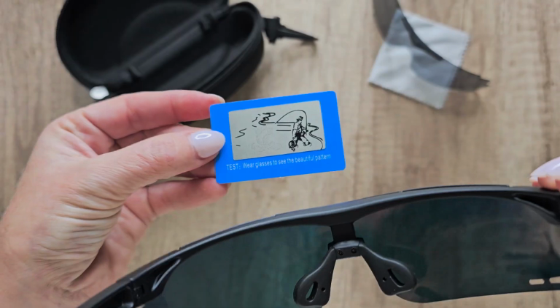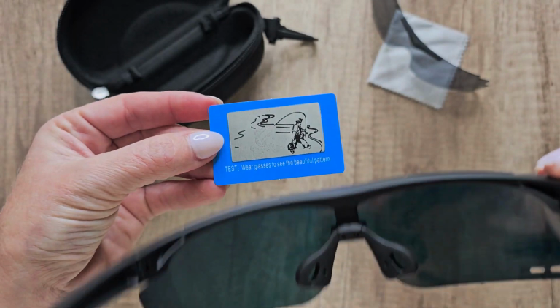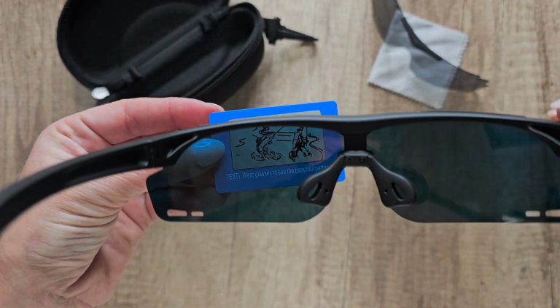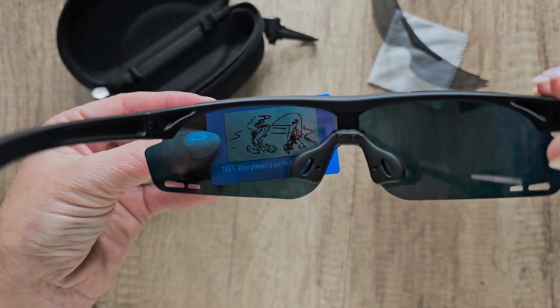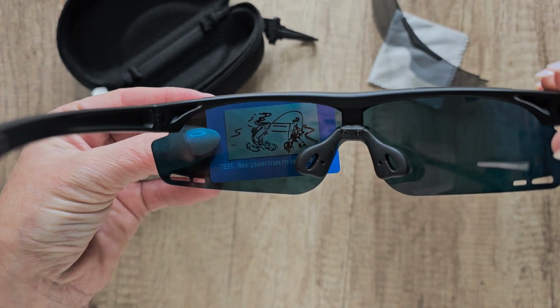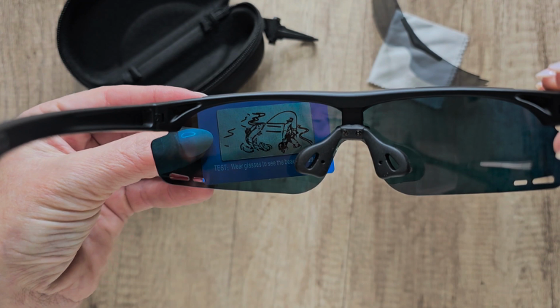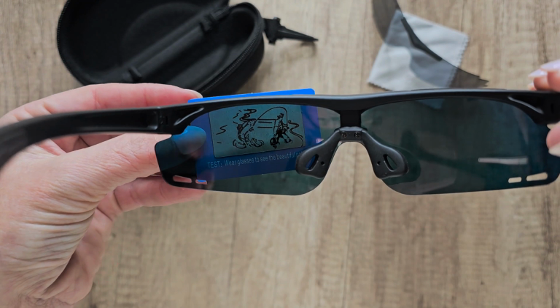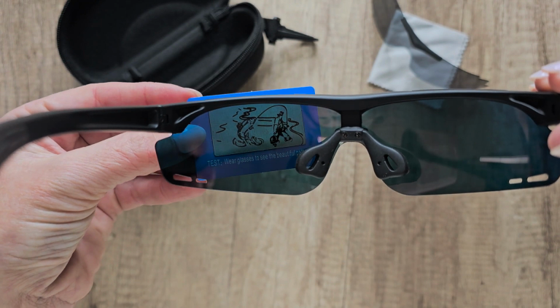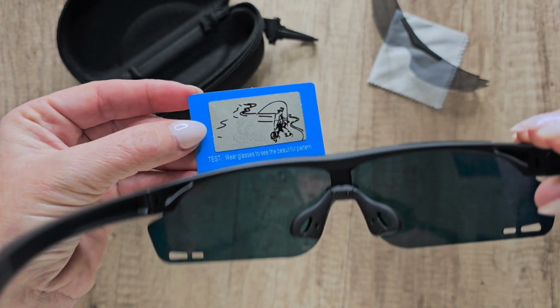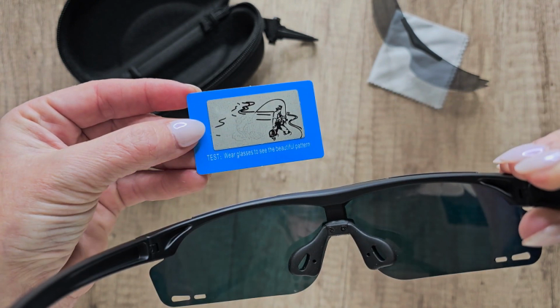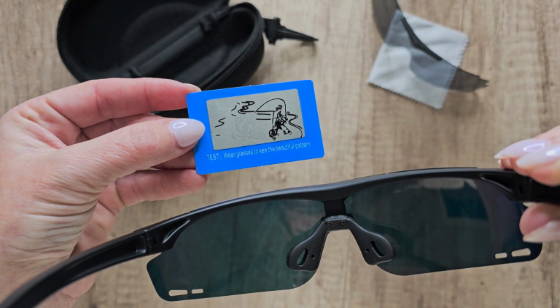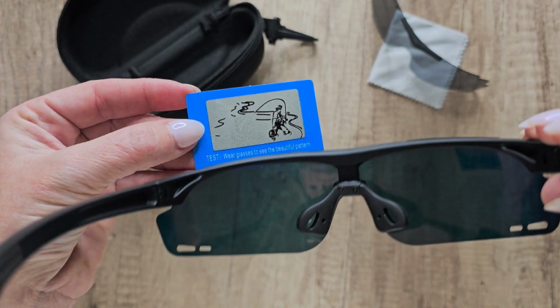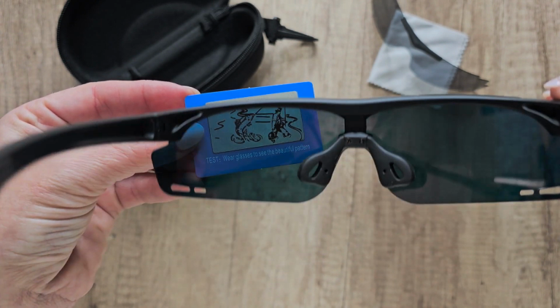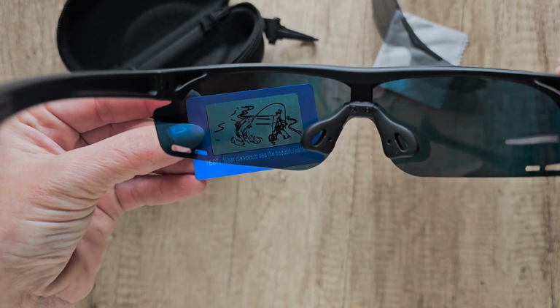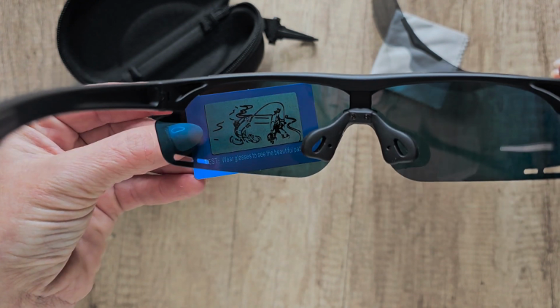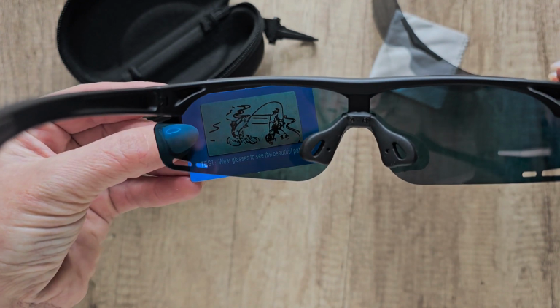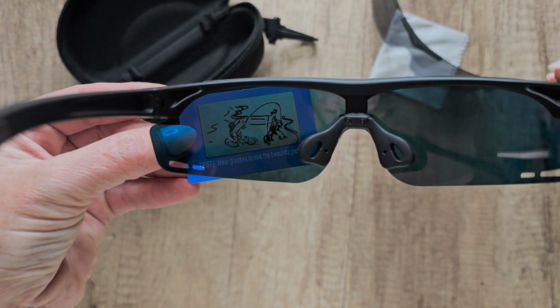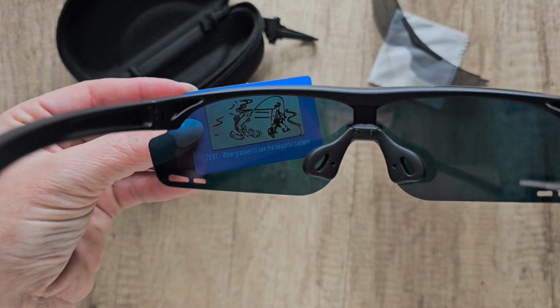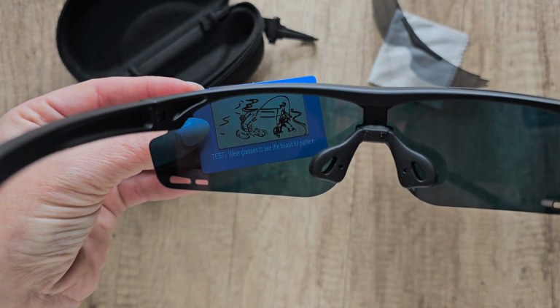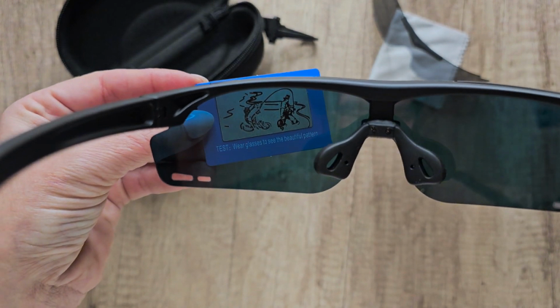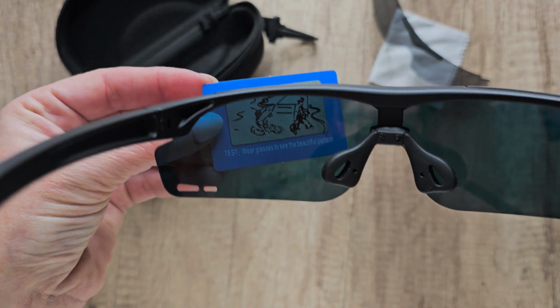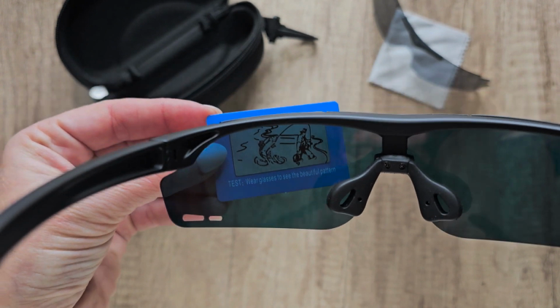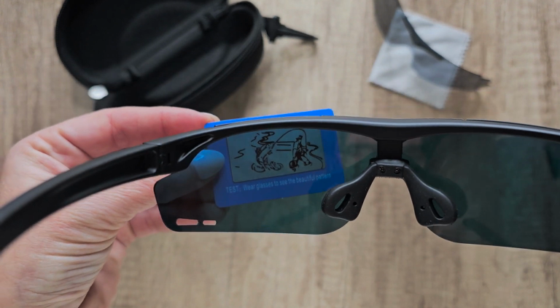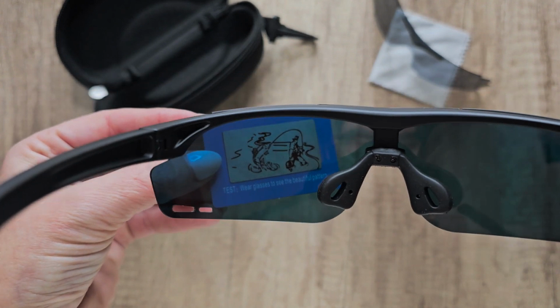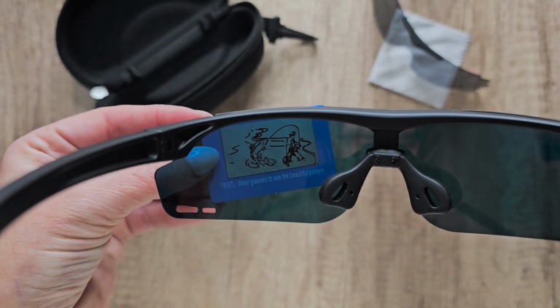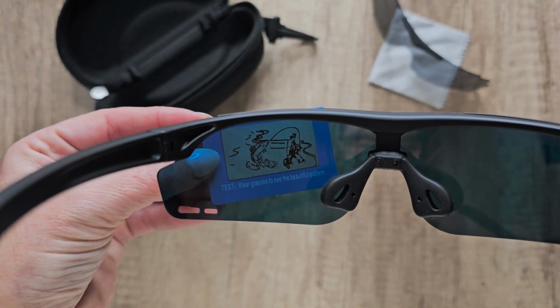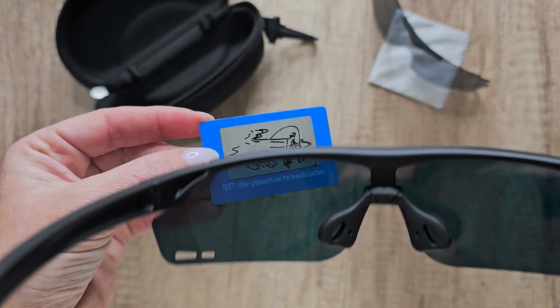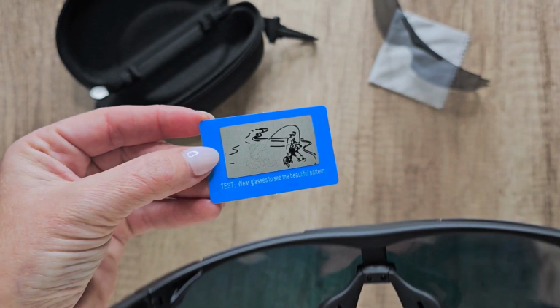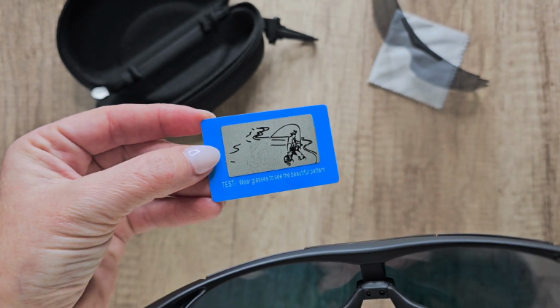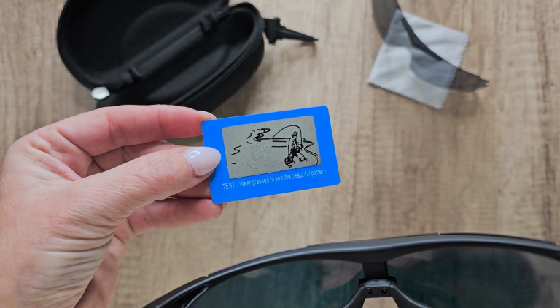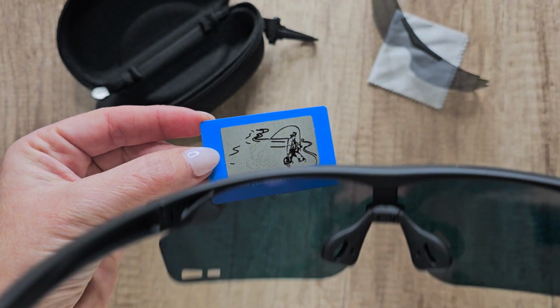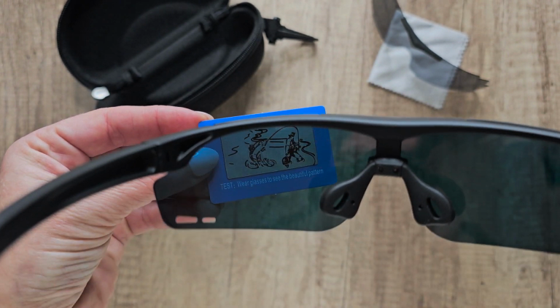It even shows you this little card here — you can see the picture through the lens, and then without them you can't. This has got 100% UV protection polarized lenses. It's going to block out the UV rays and reduce glare from the sun.